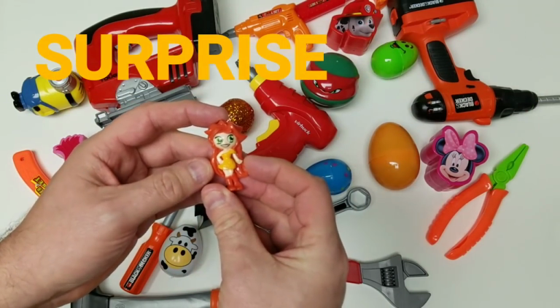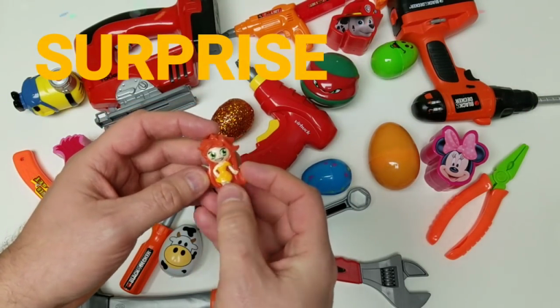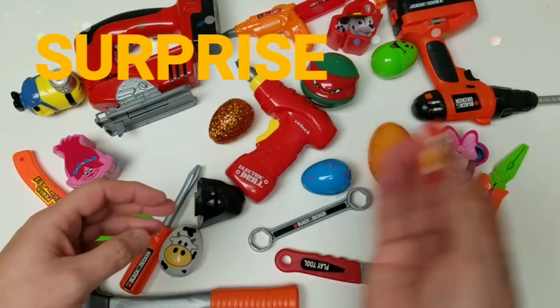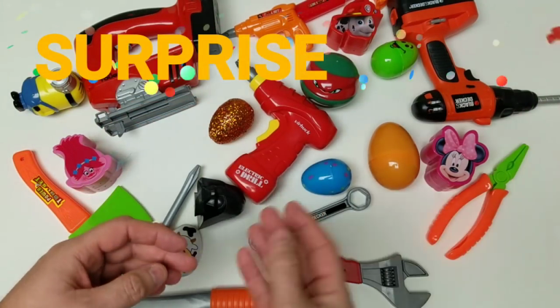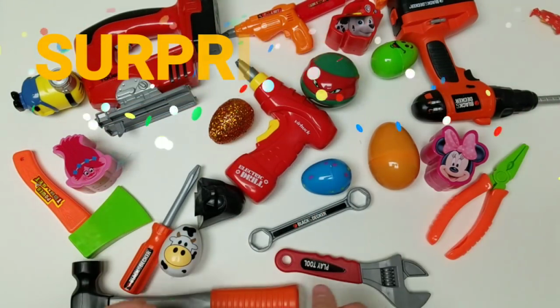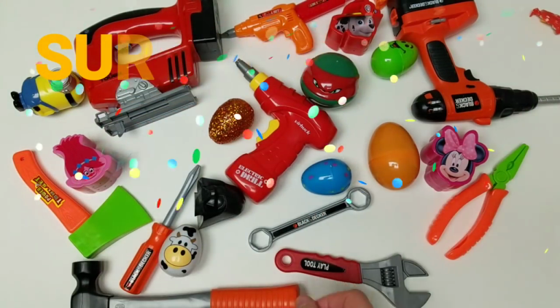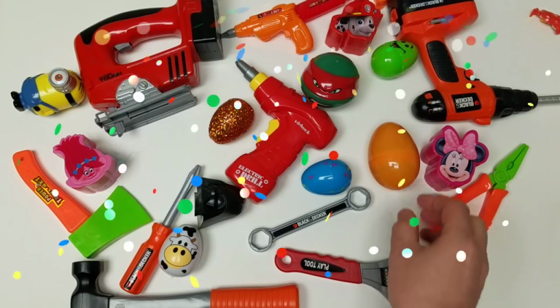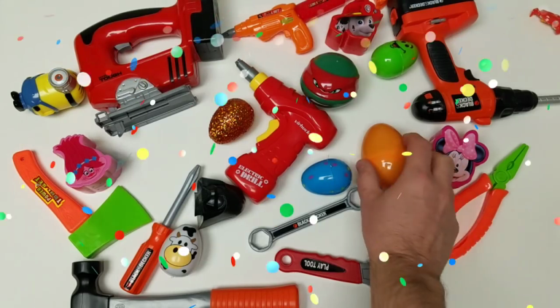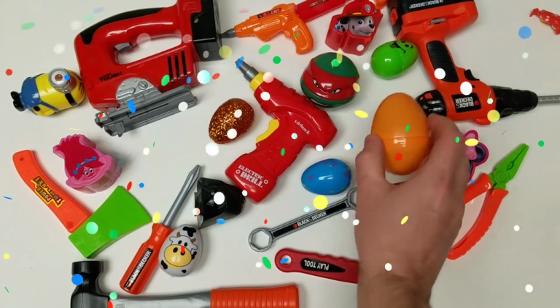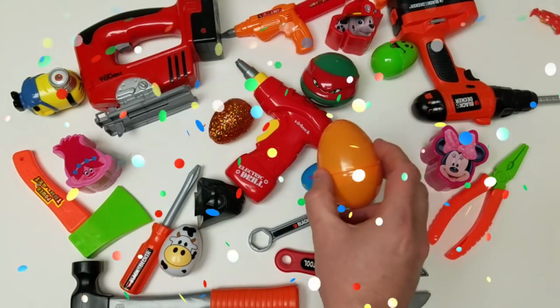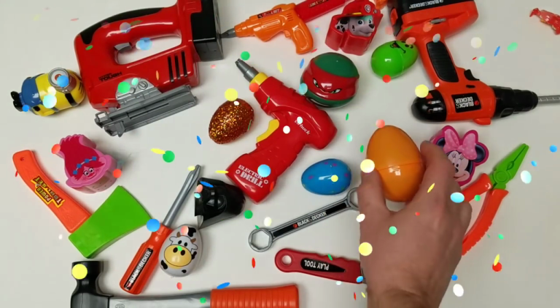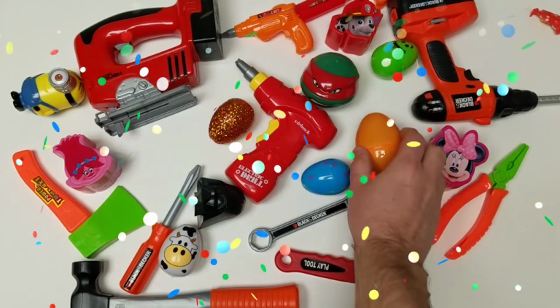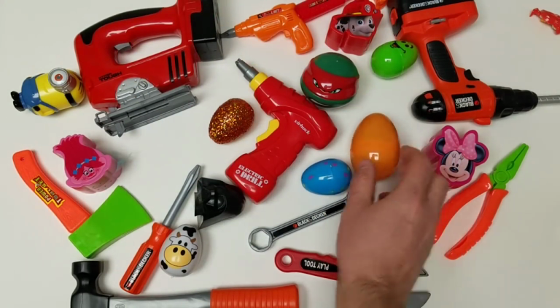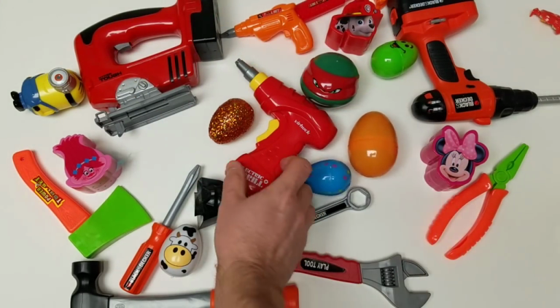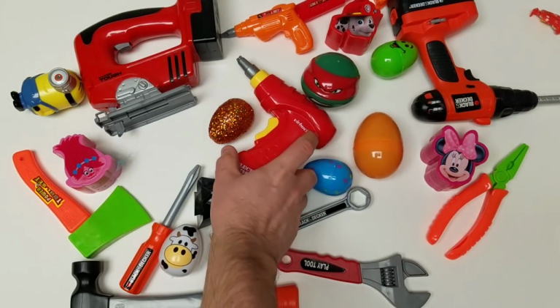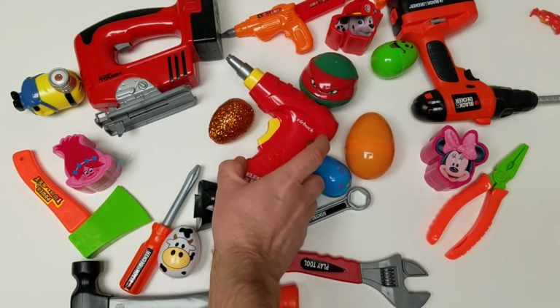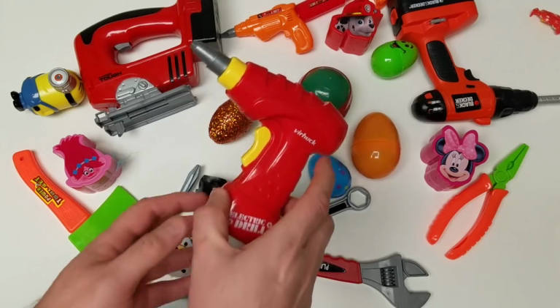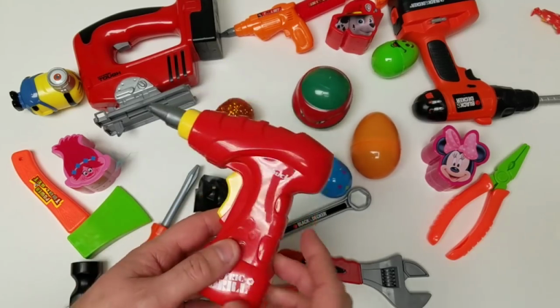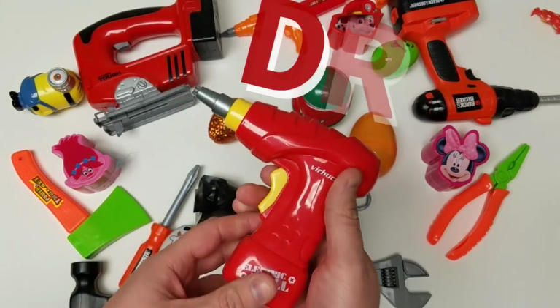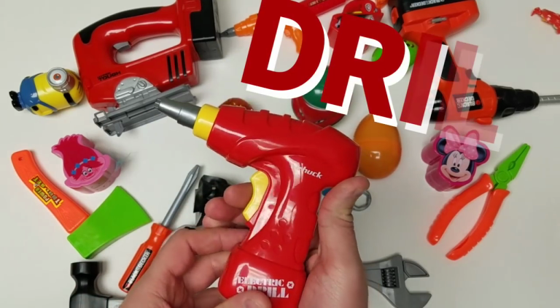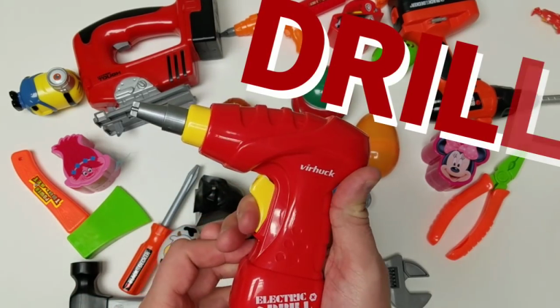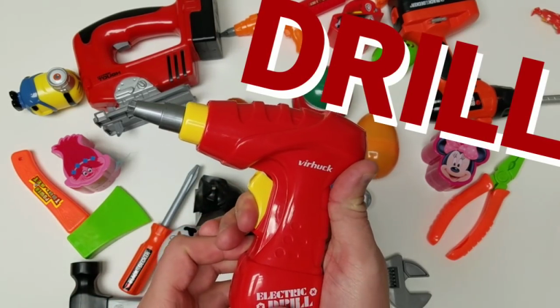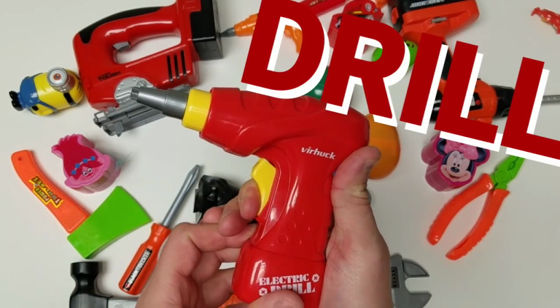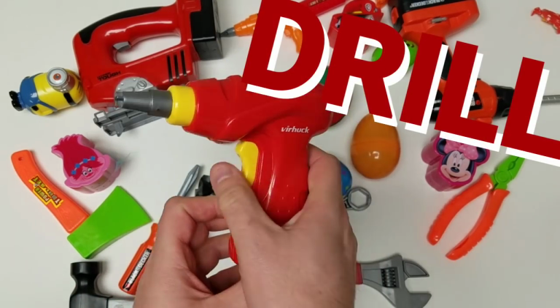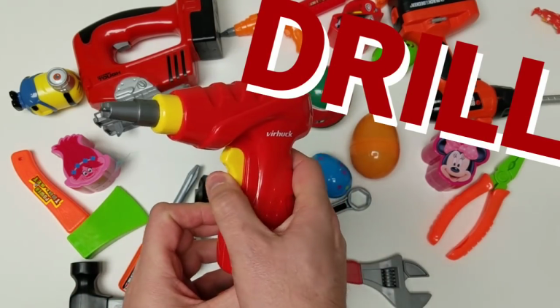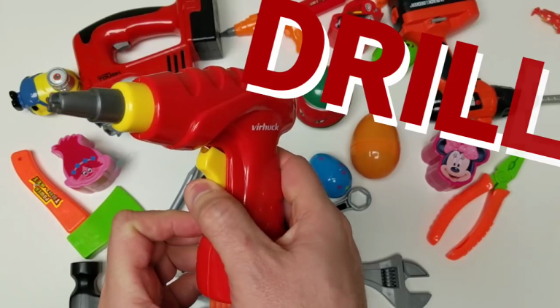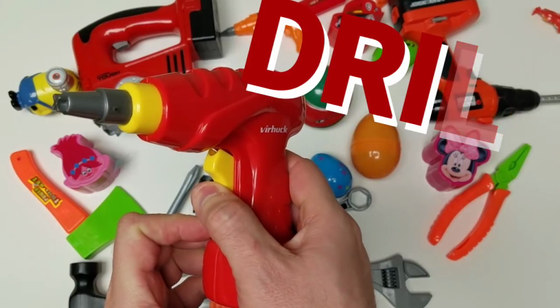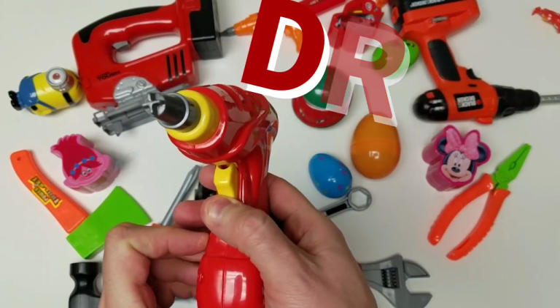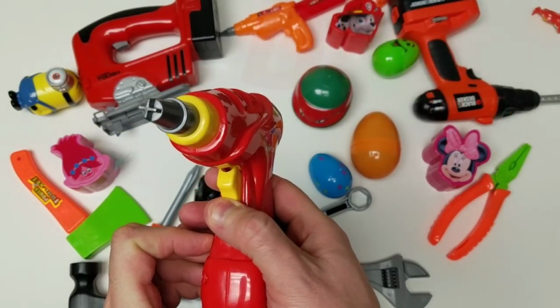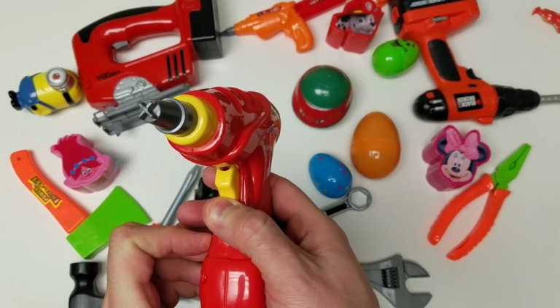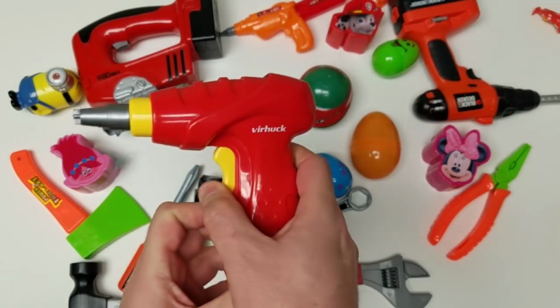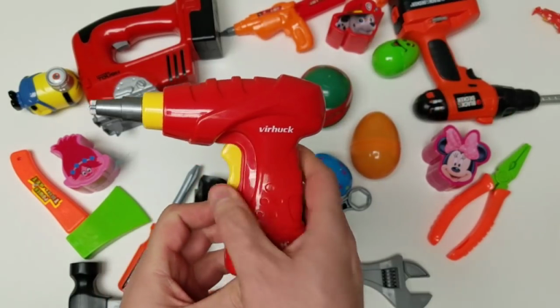What do we have next? Let's check out one of our tools. We're going to check out our drill. This is an electric drill. That's pretty cool.